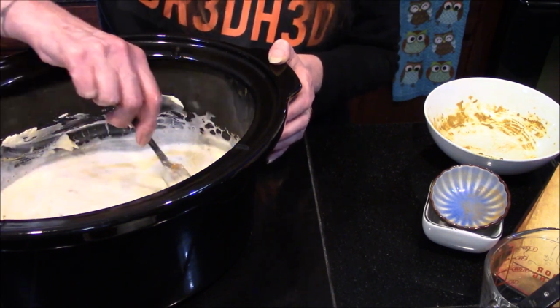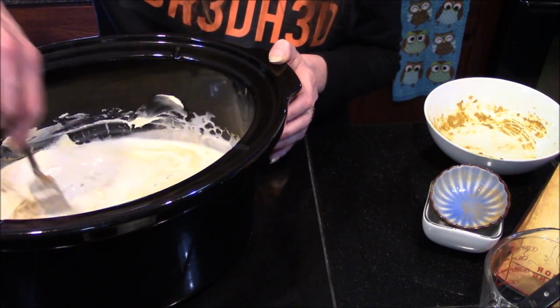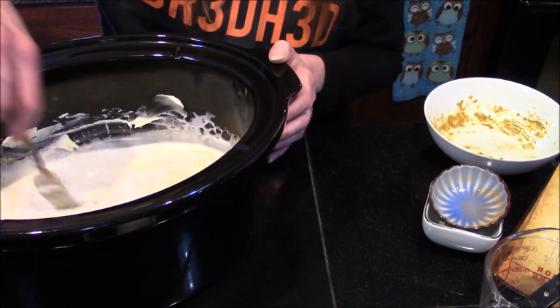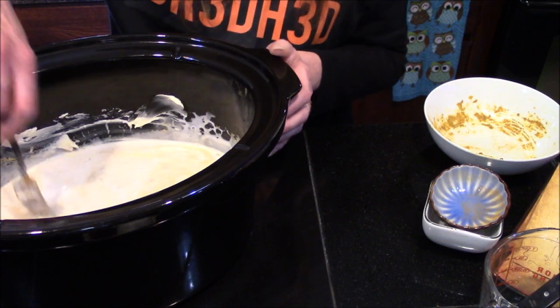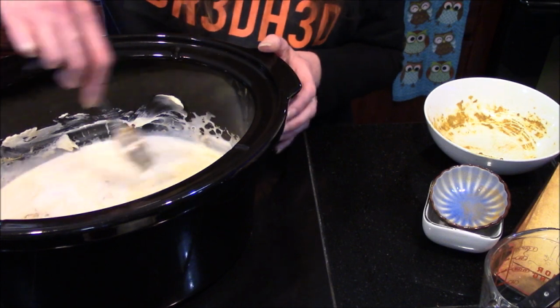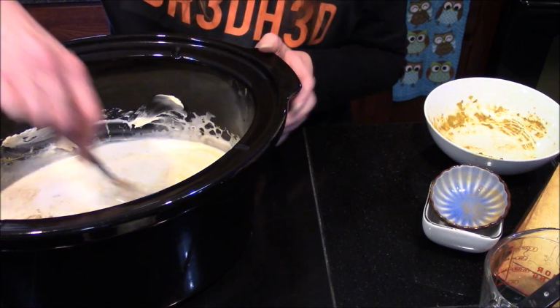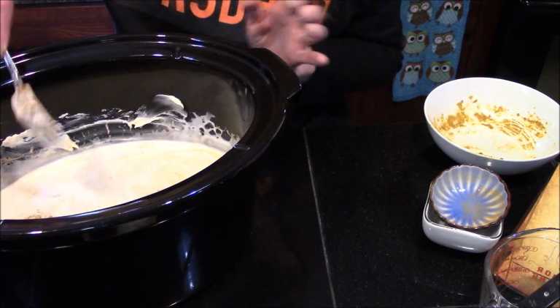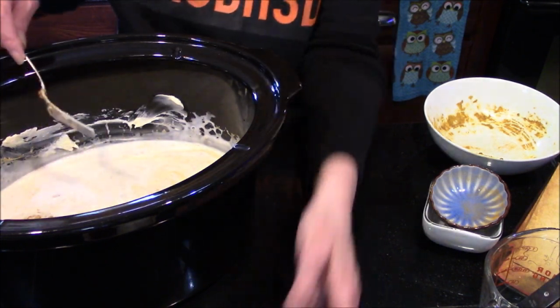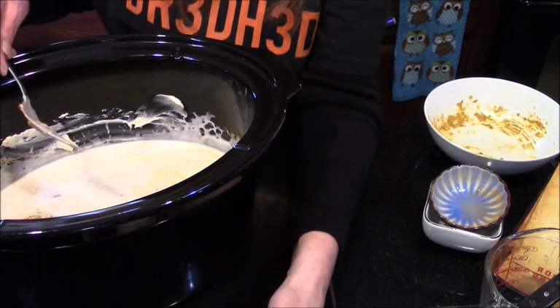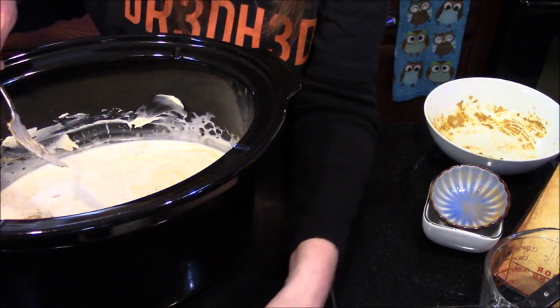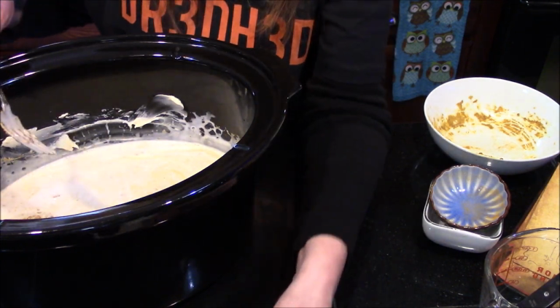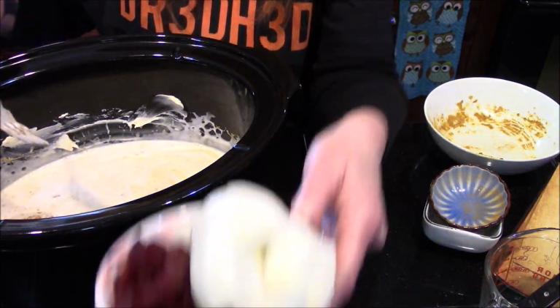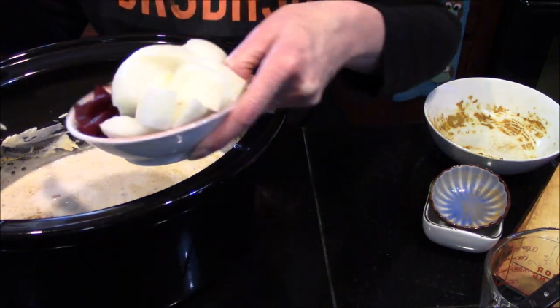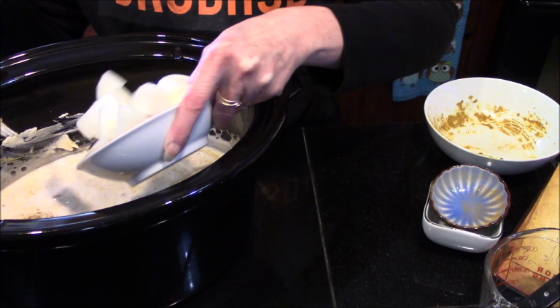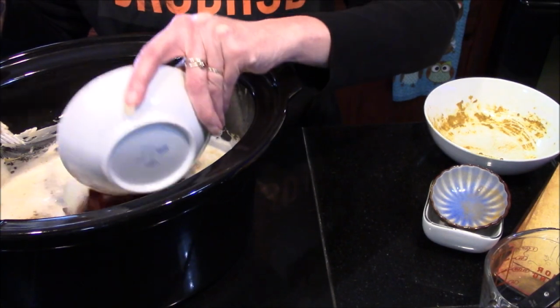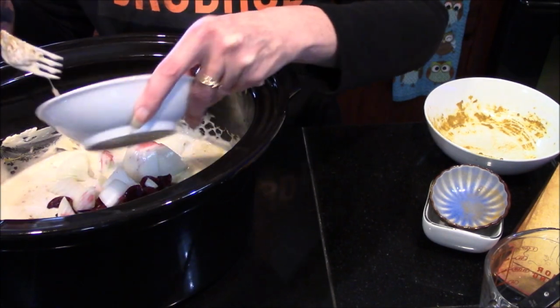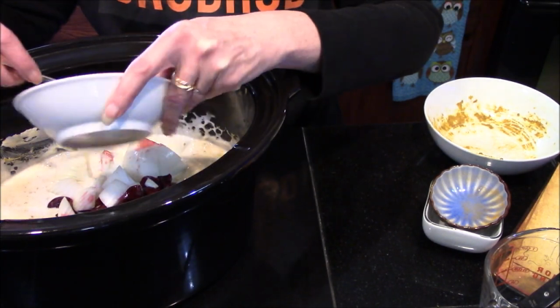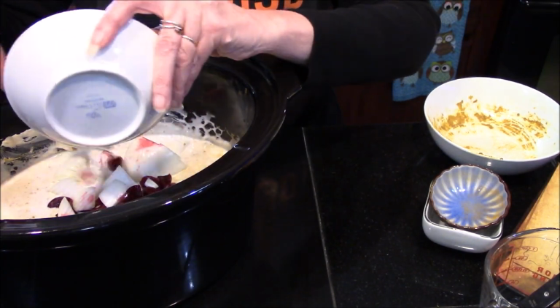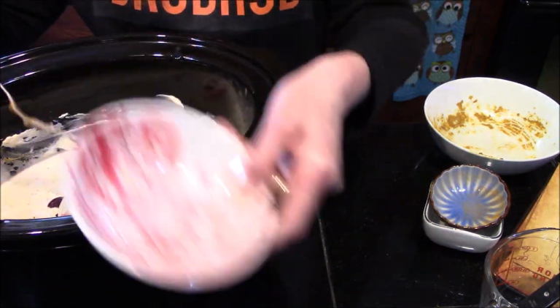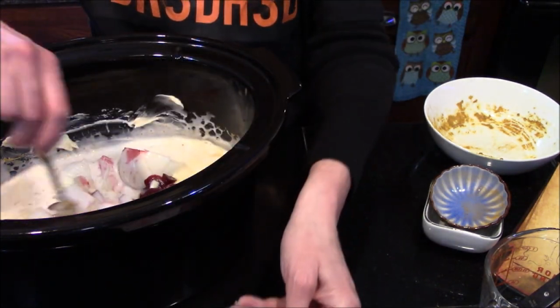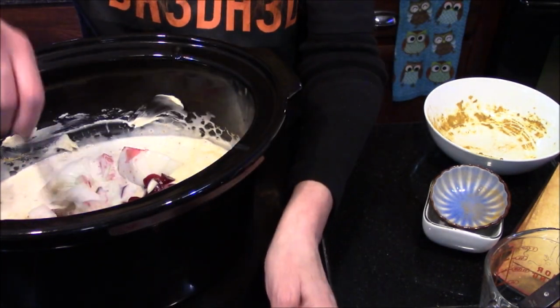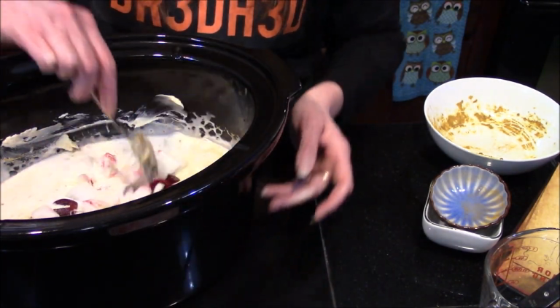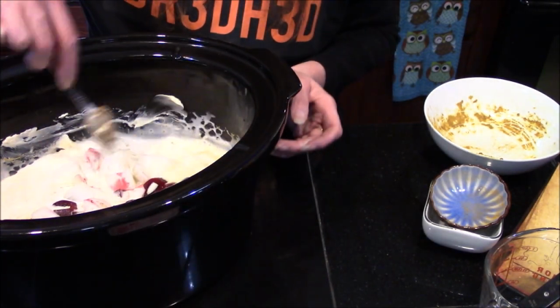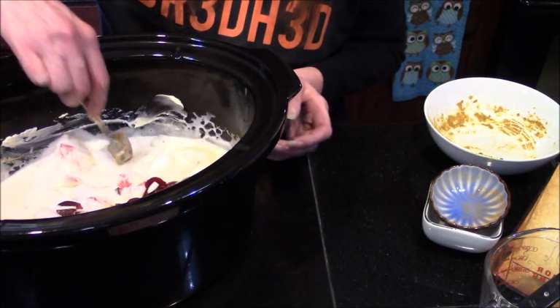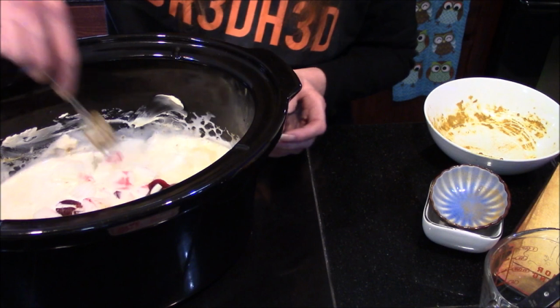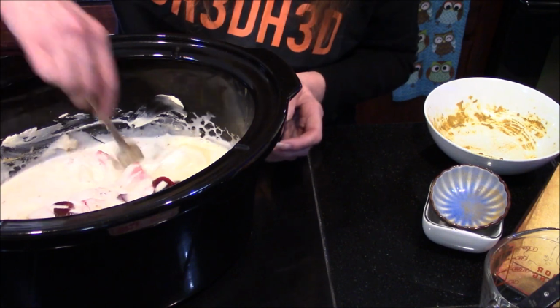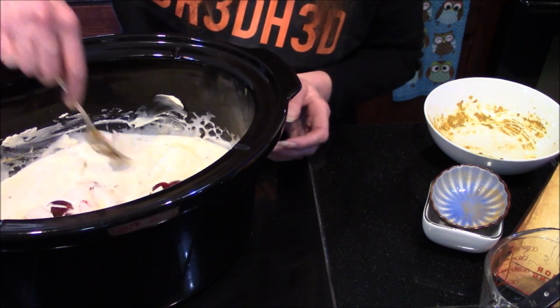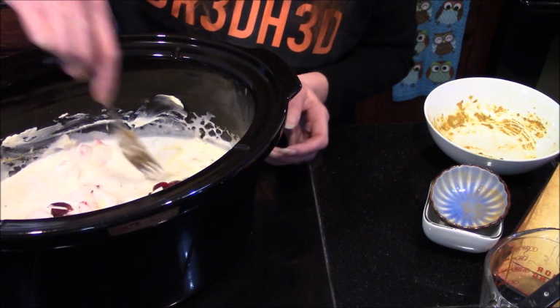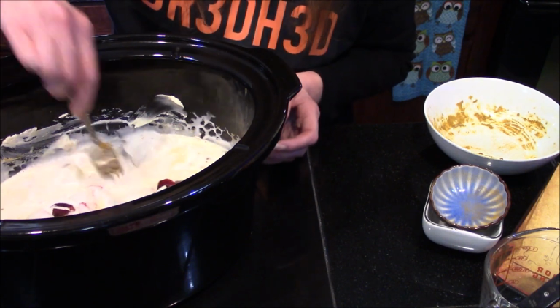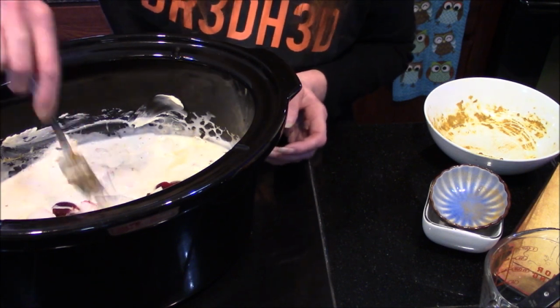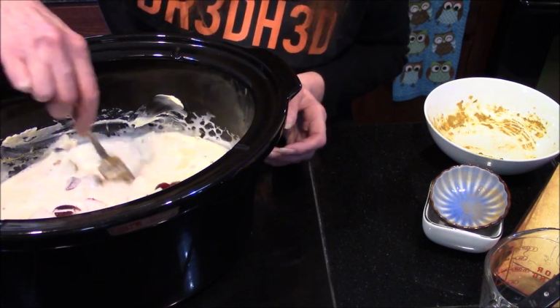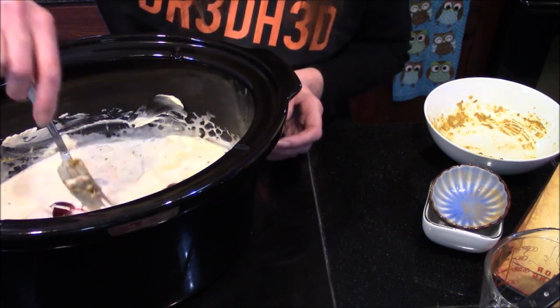That looks pretty good, so I'm going to go ahead and dump in my onion and my beets. I don't want to stir too much with the beets in there — I don't want to turn it totally red — but I'll just make sure they get mixed around a little bit.